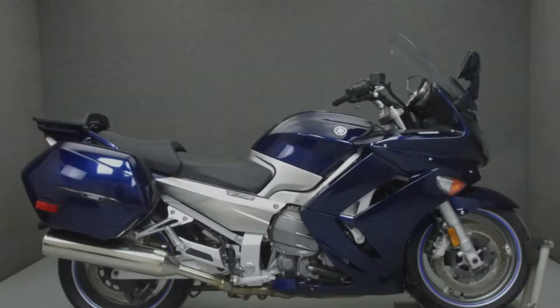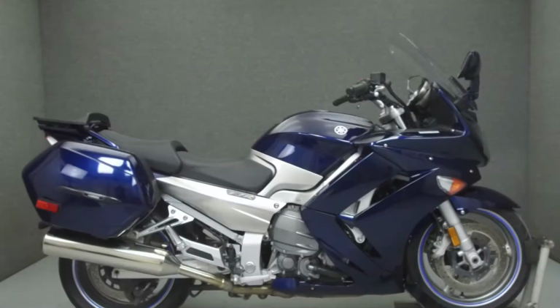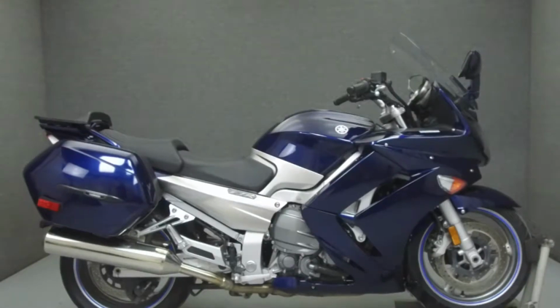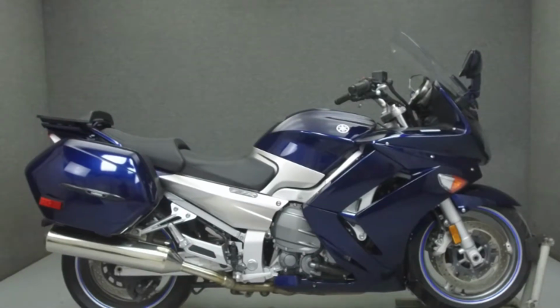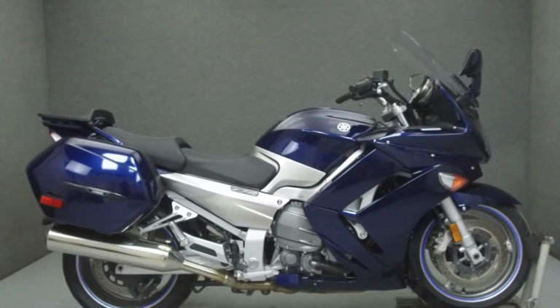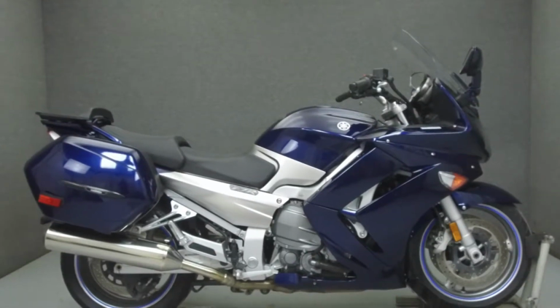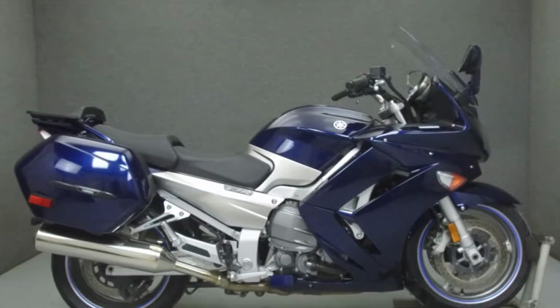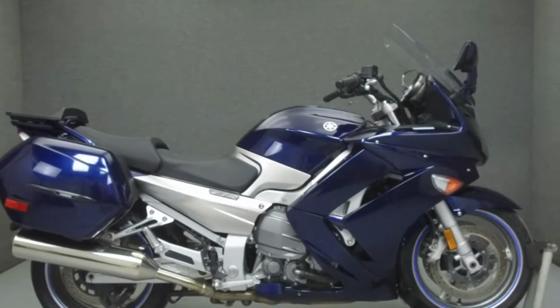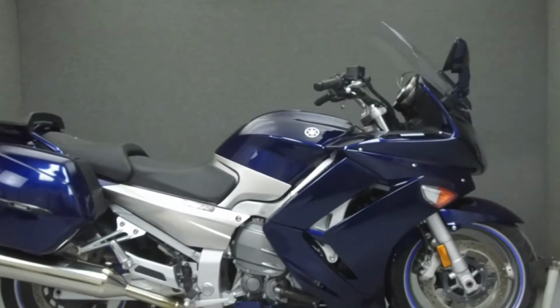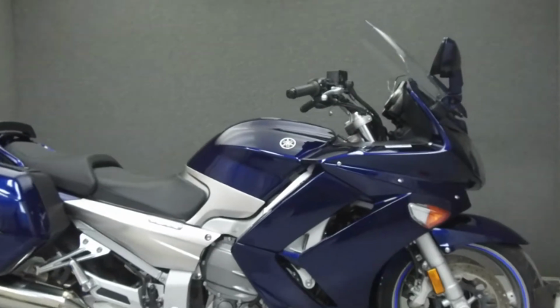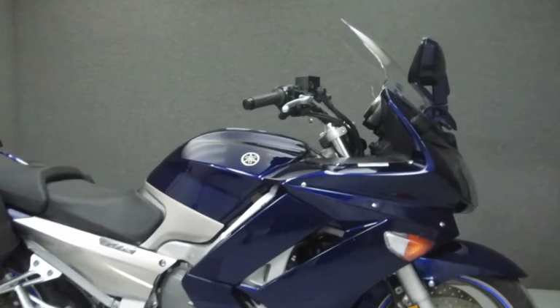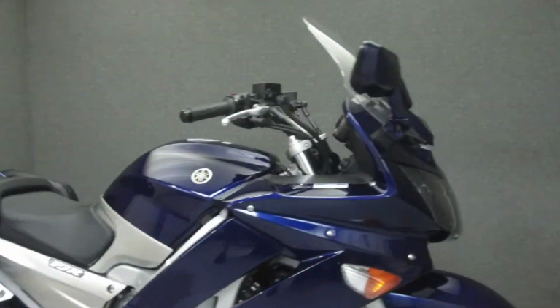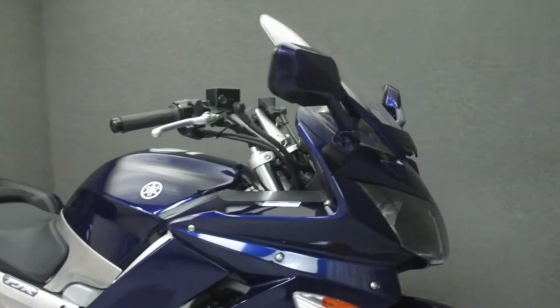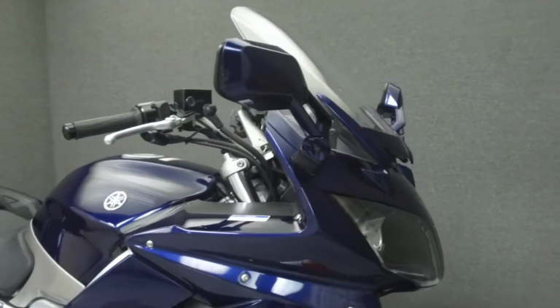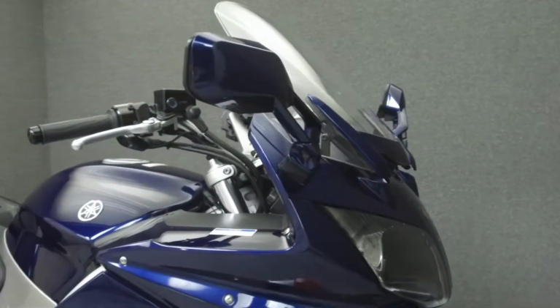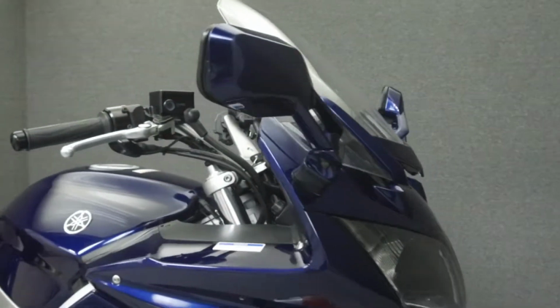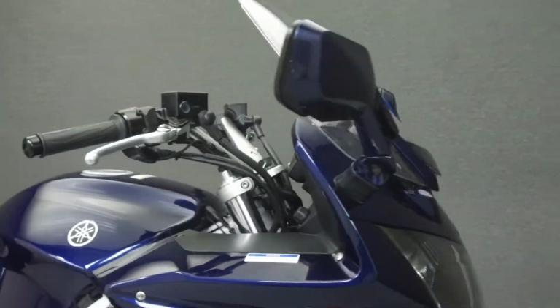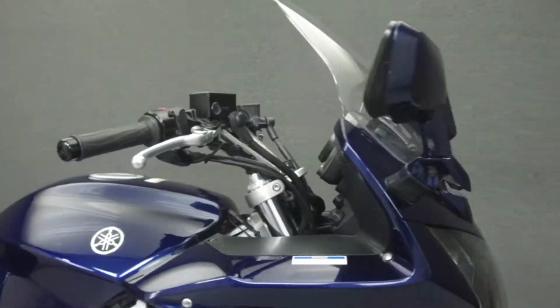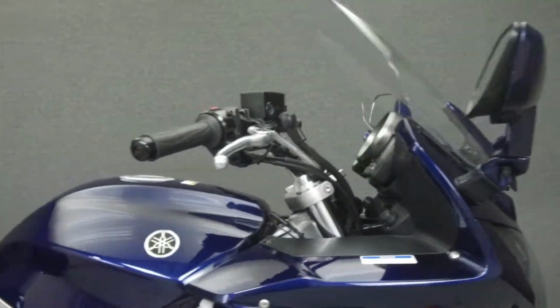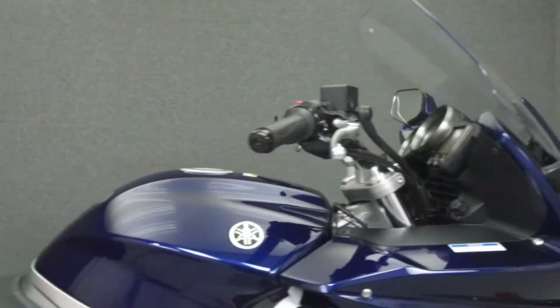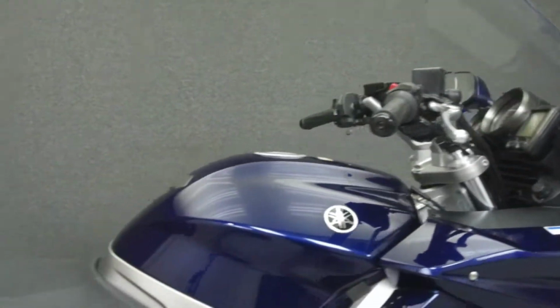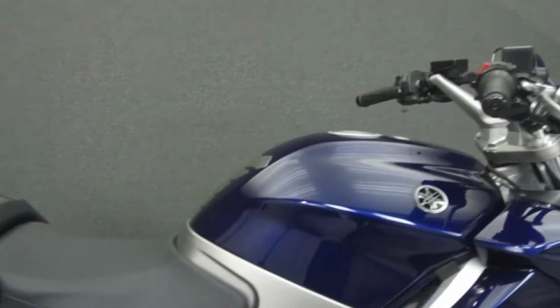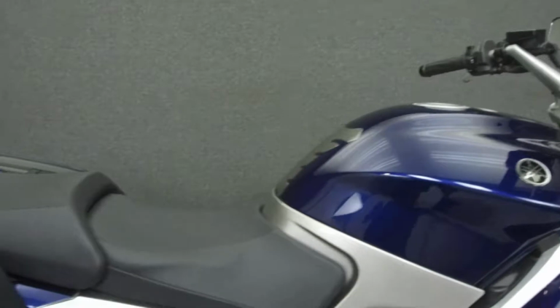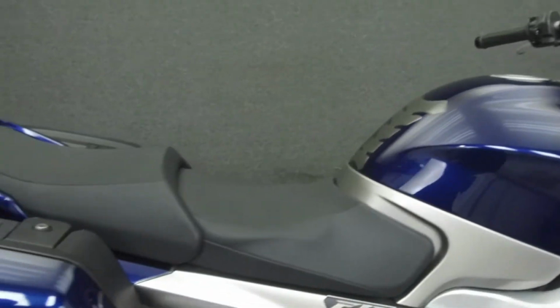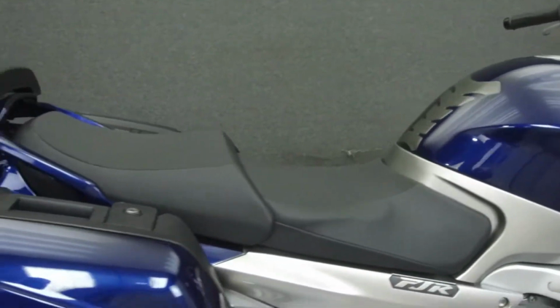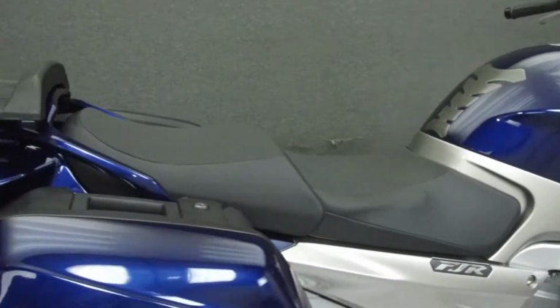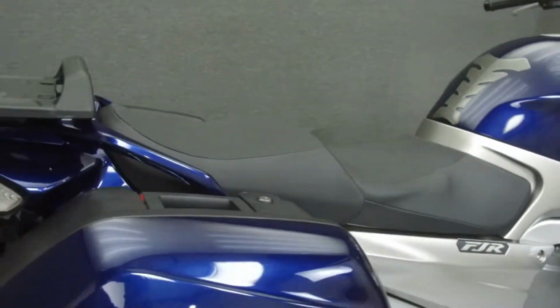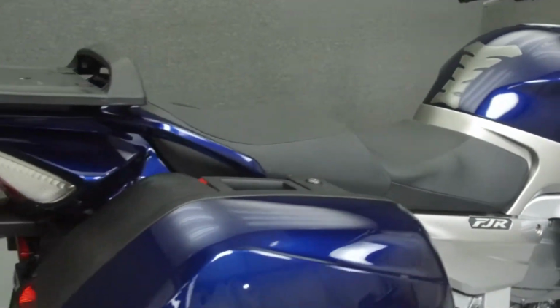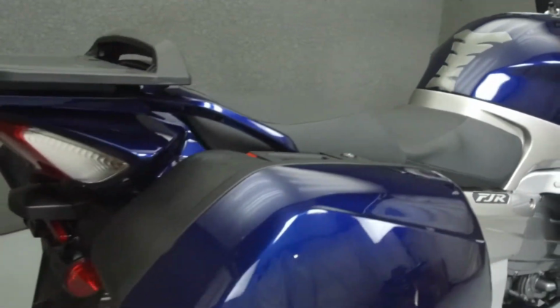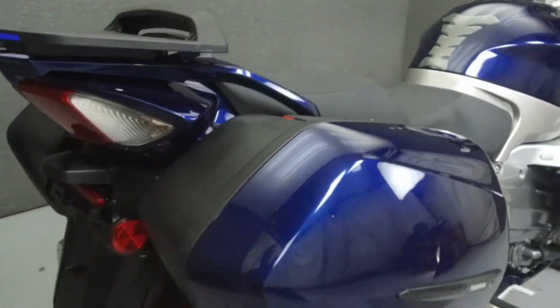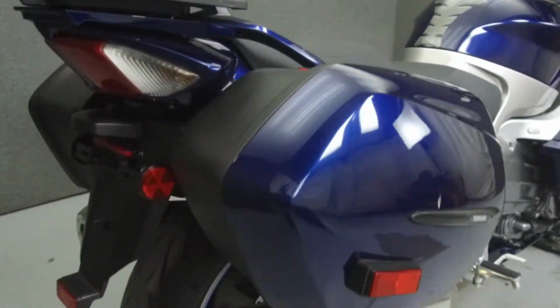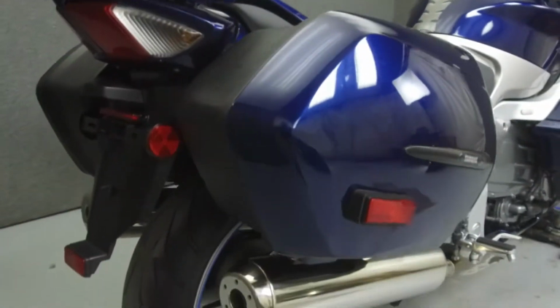Hey everyone, this is Keegan from National Power Sports. Today we're going to take a look at this 2012 Yamaha FJR 1300 with 18,457 miles.